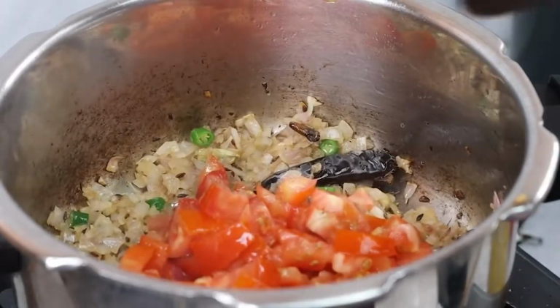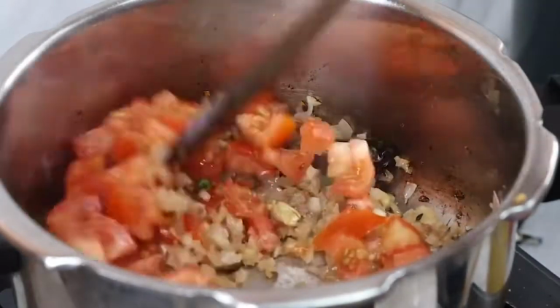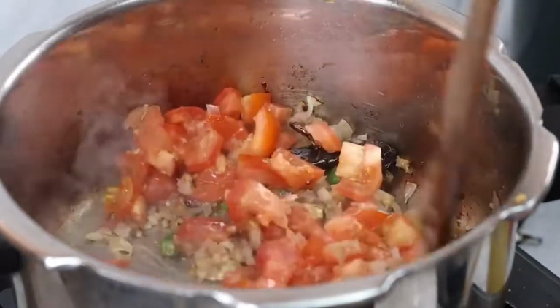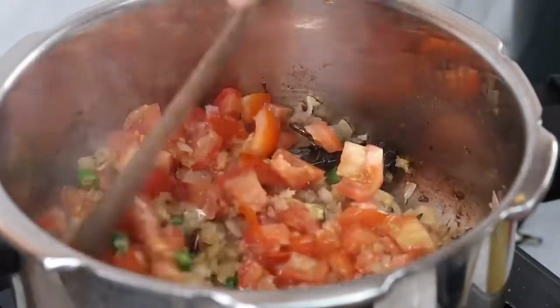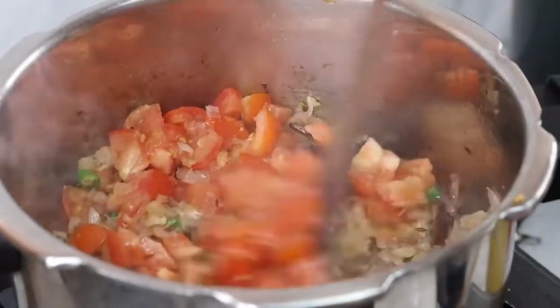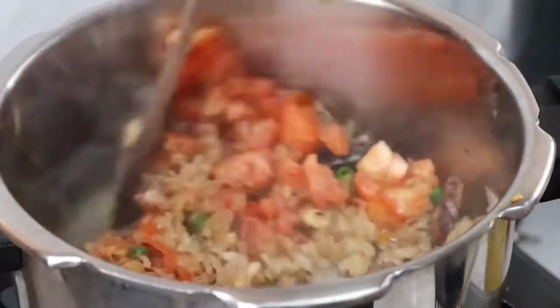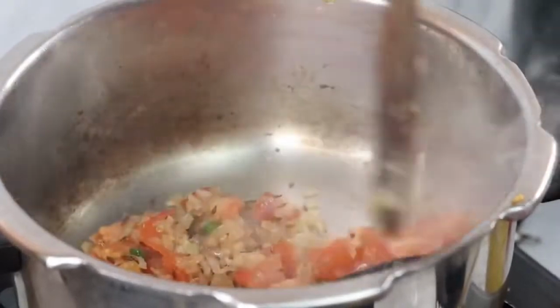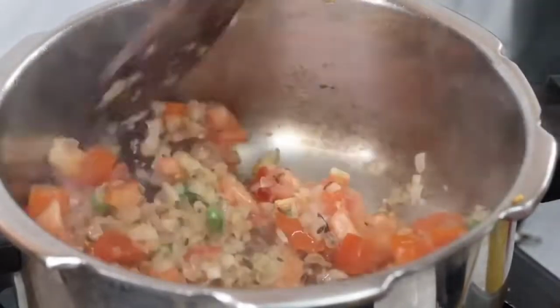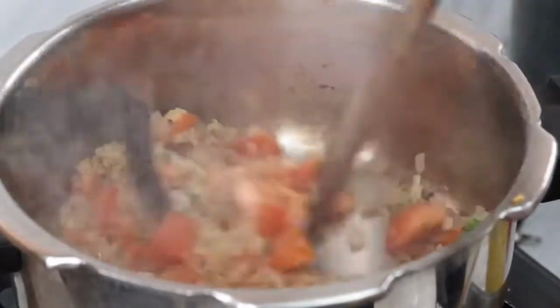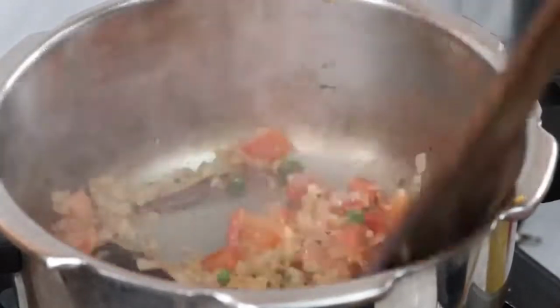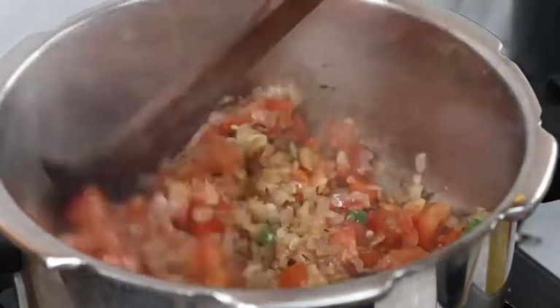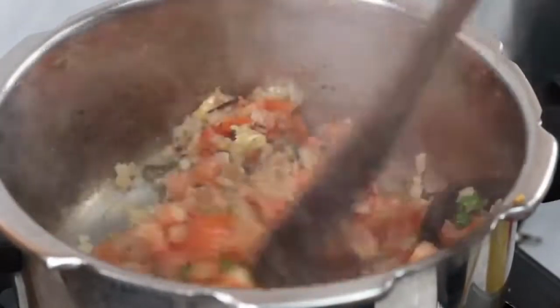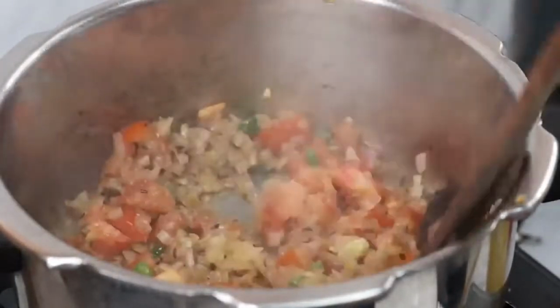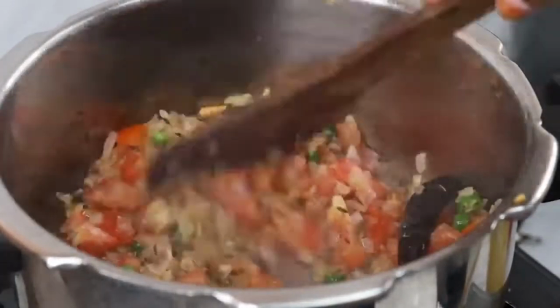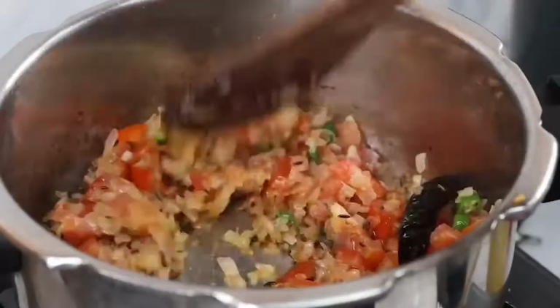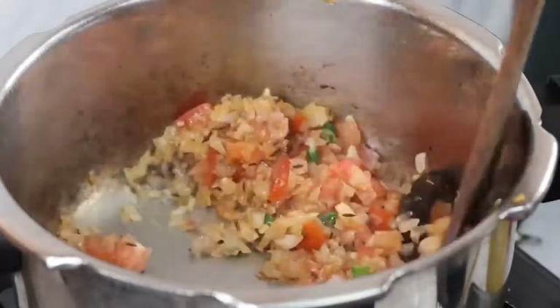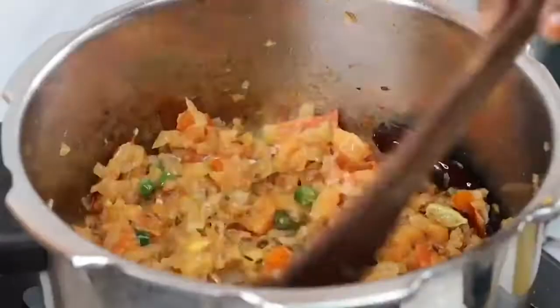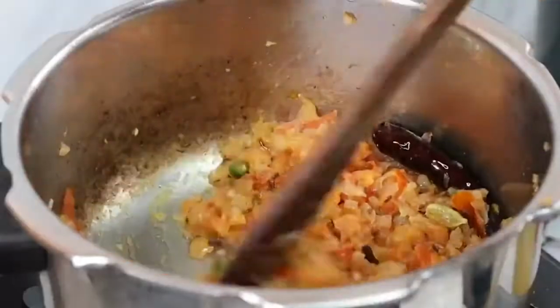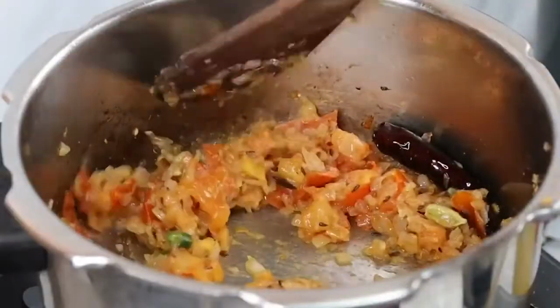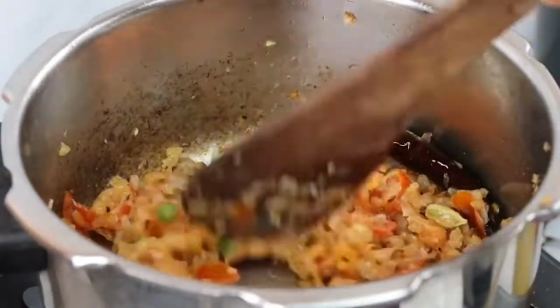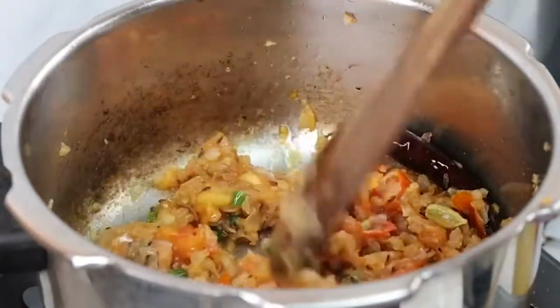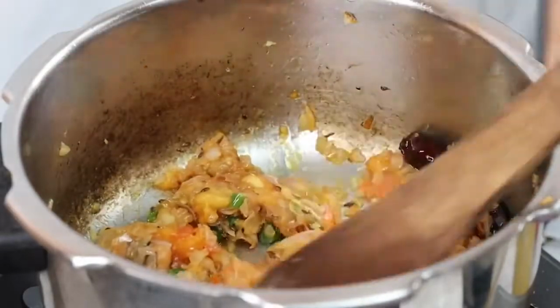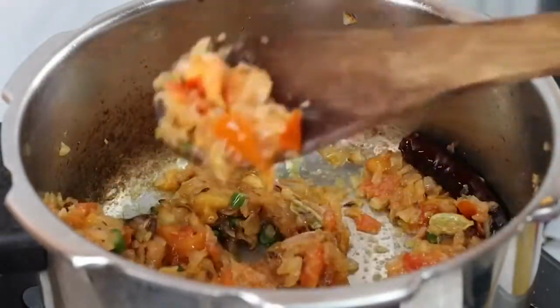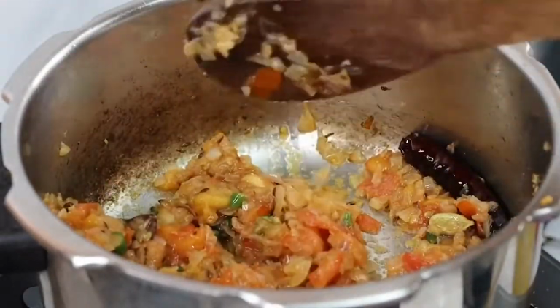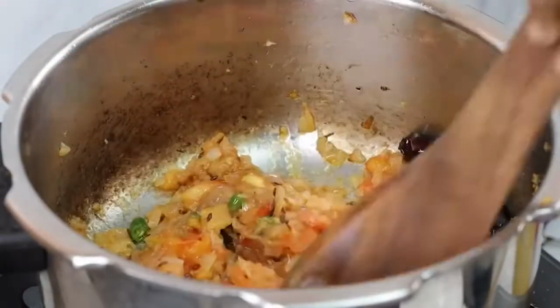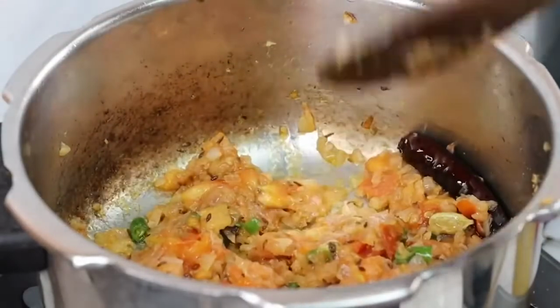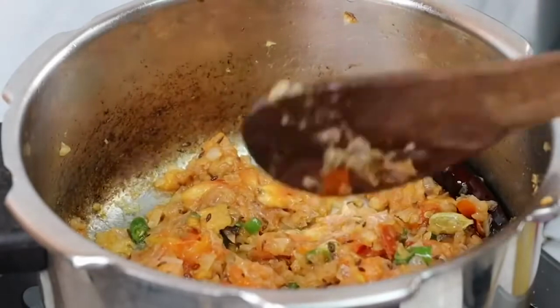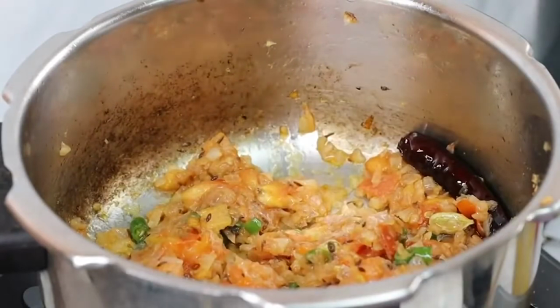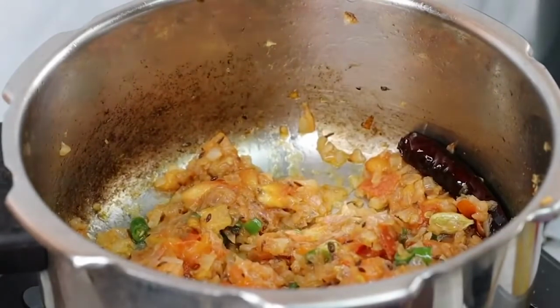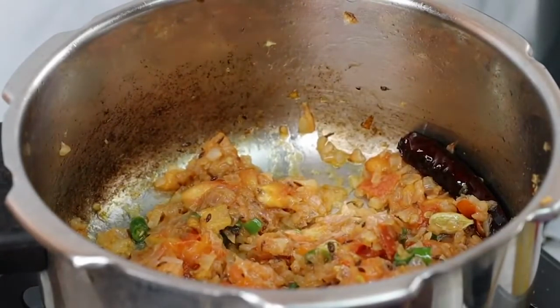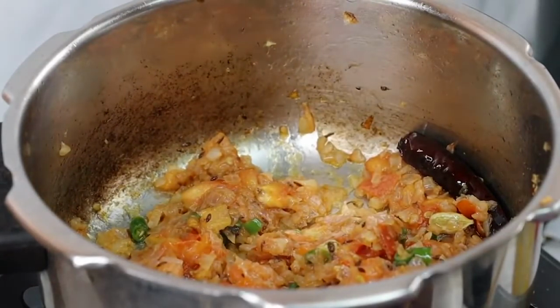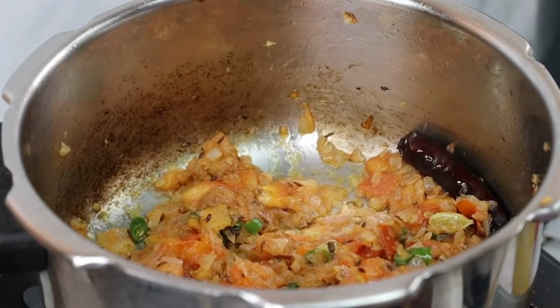Tomato (thakali) is very good. Use low flame. Put a thick layer and check the consistency.